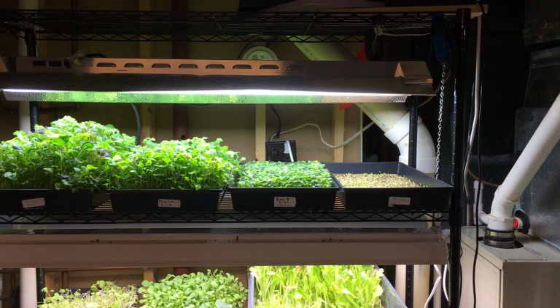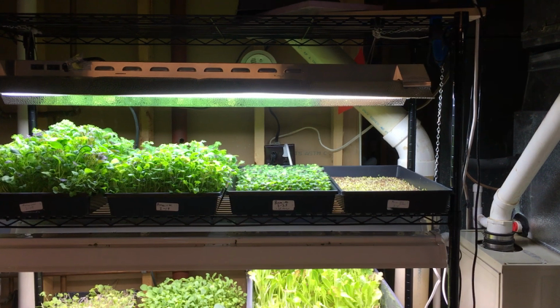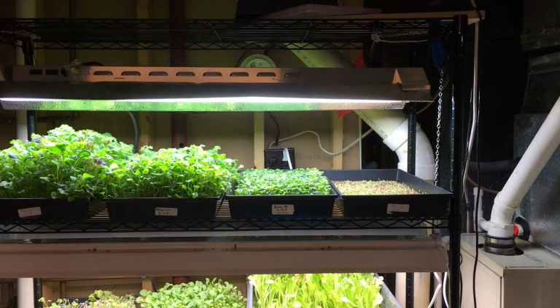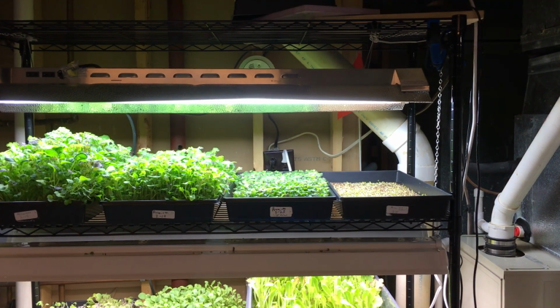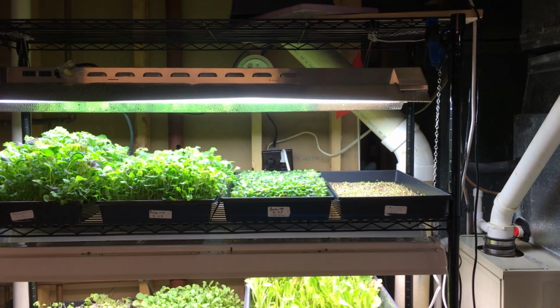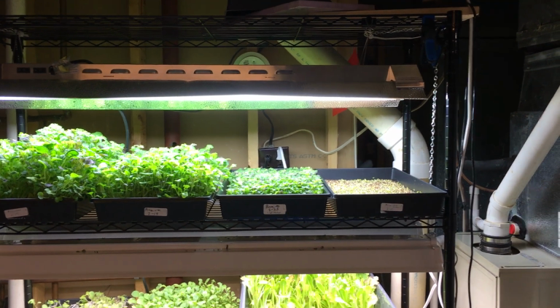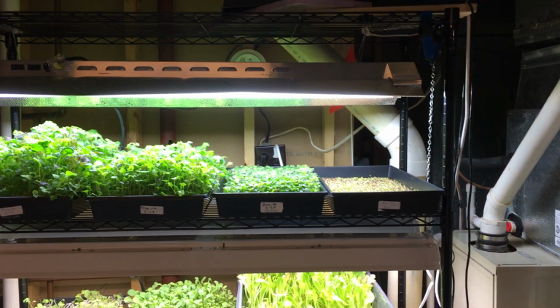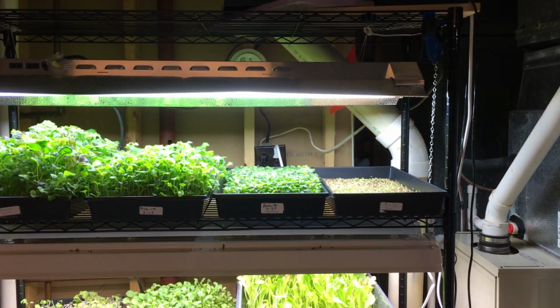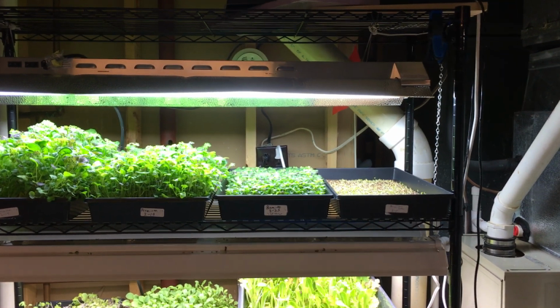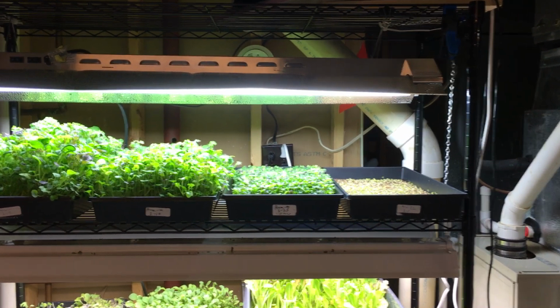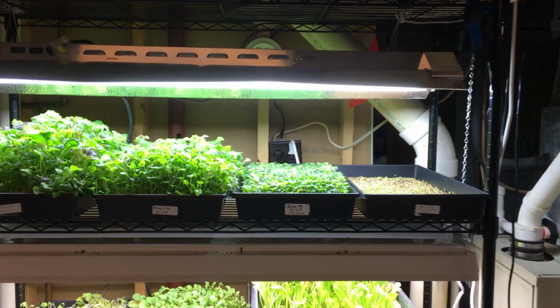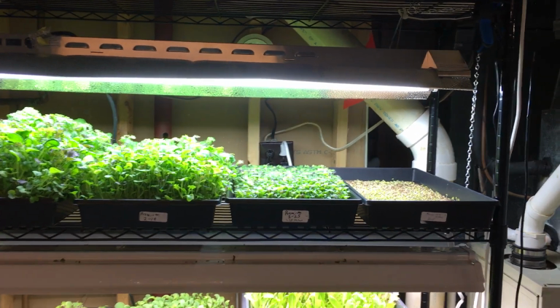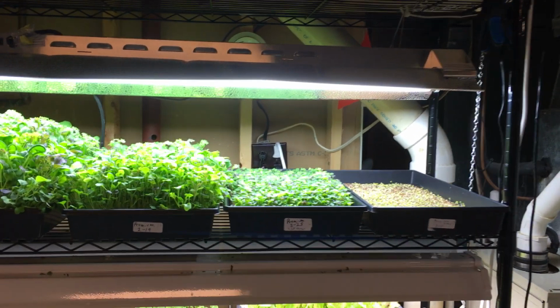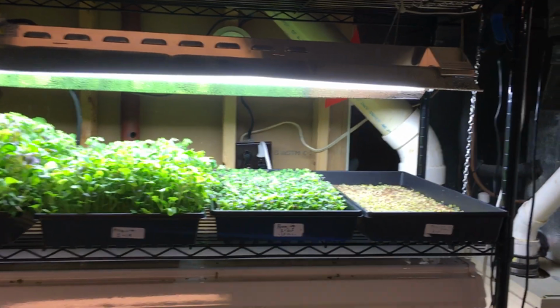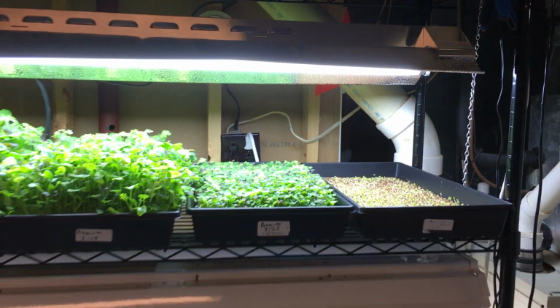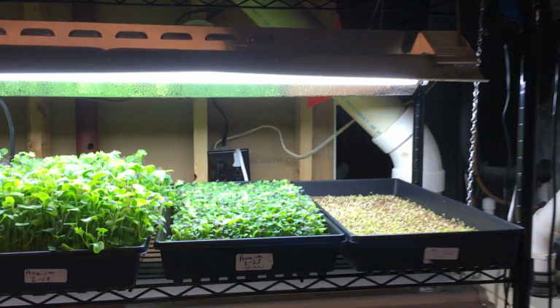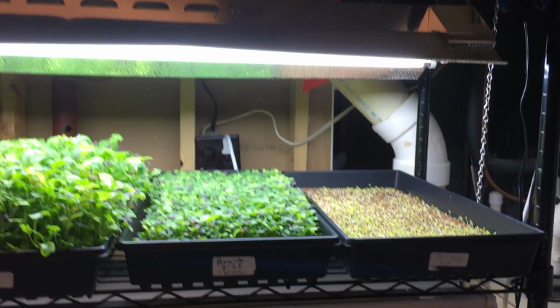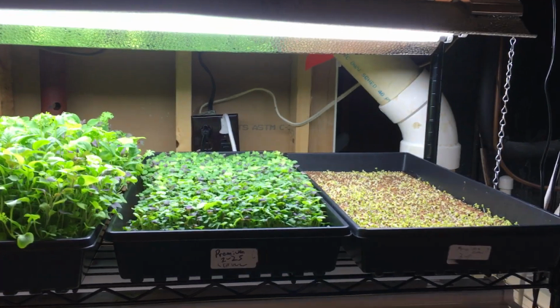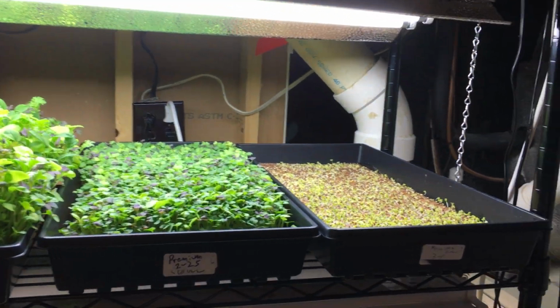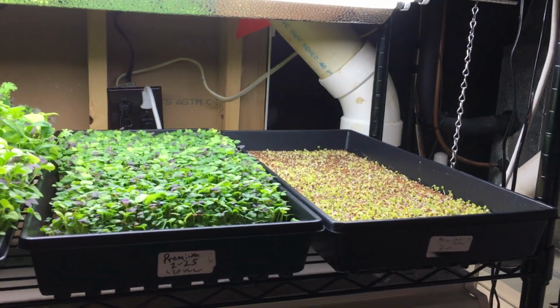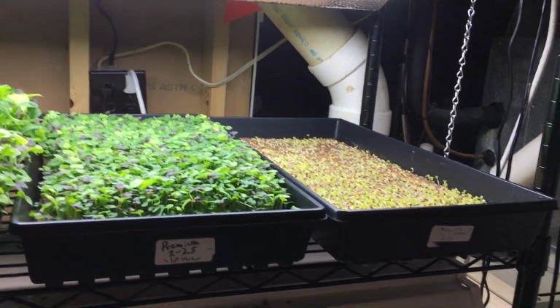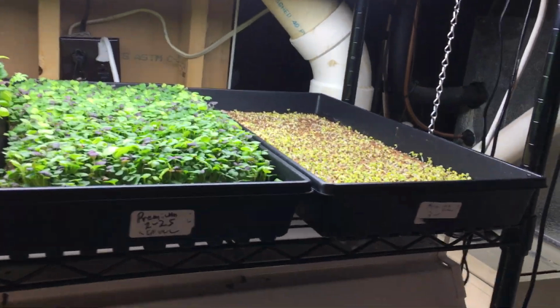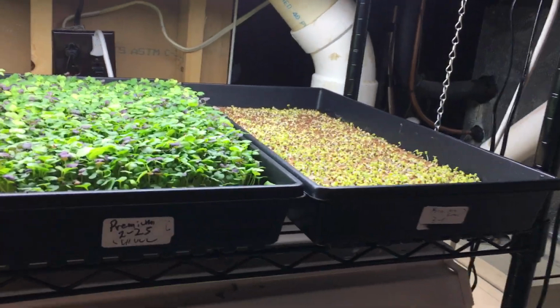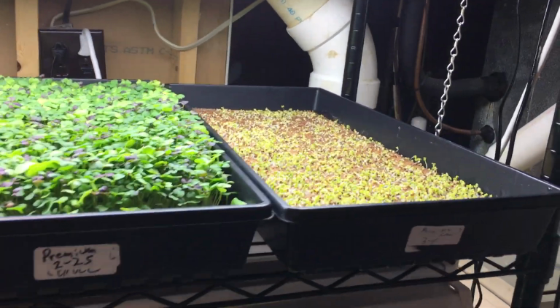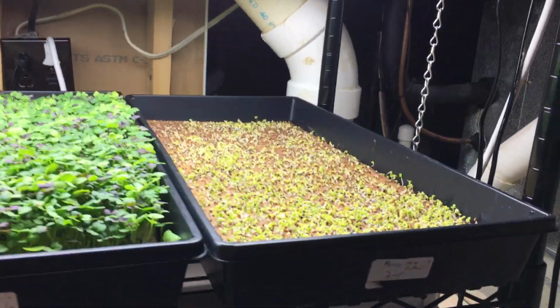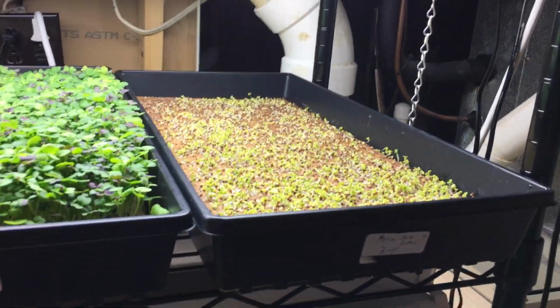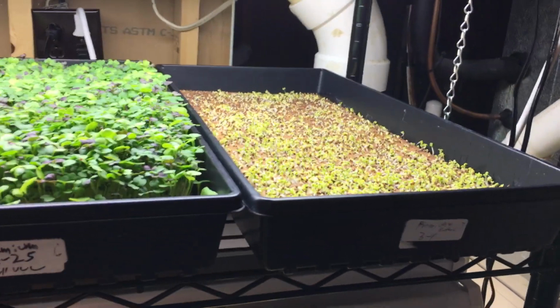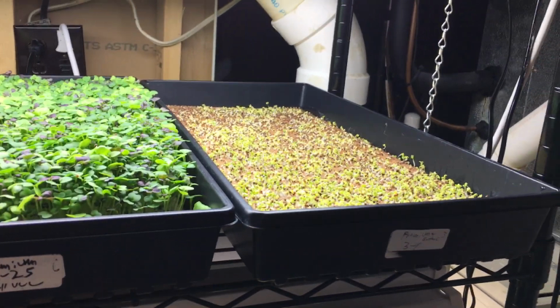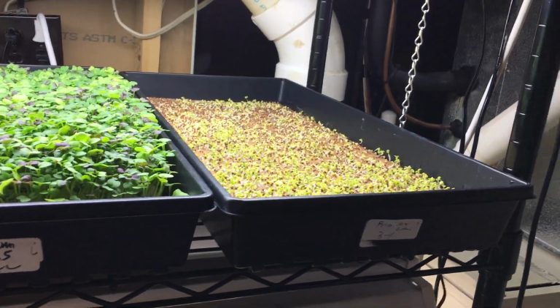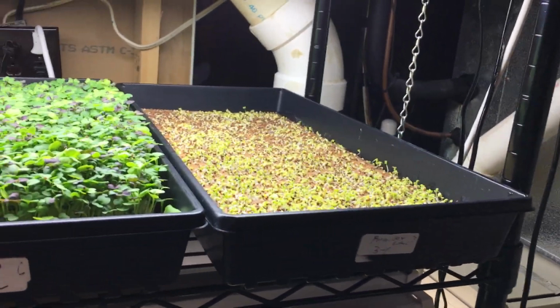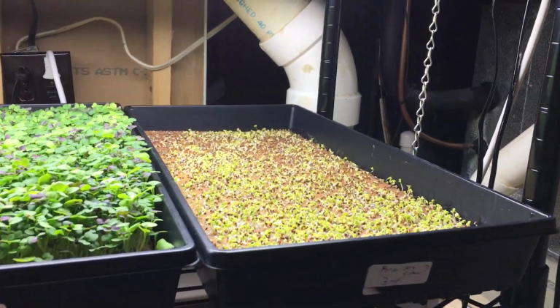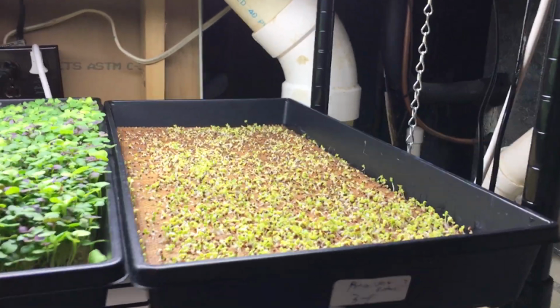This is the Wicked Raft System of Hydroponics. It's for growing baby greens and baby lettuce in 10 by 20 flats.